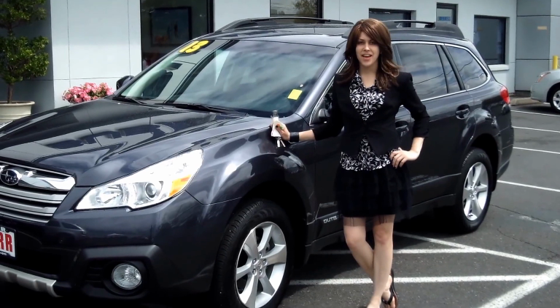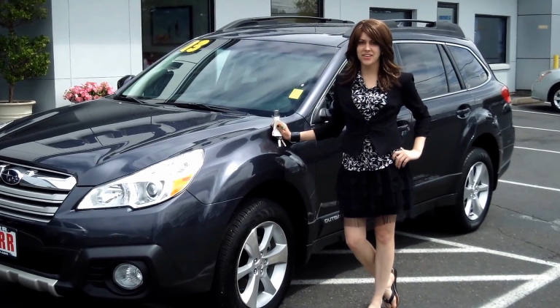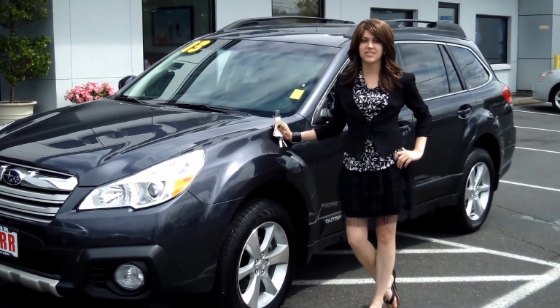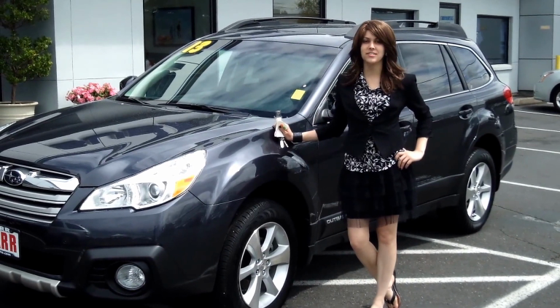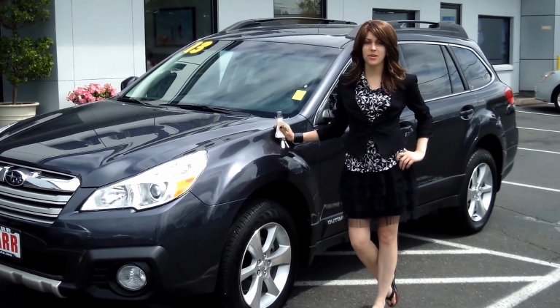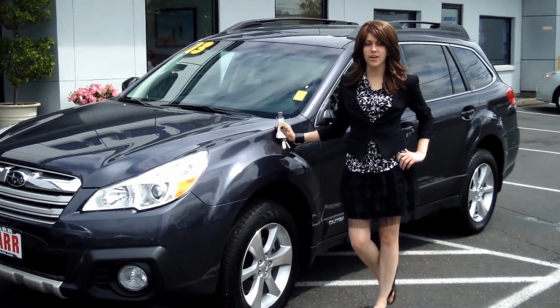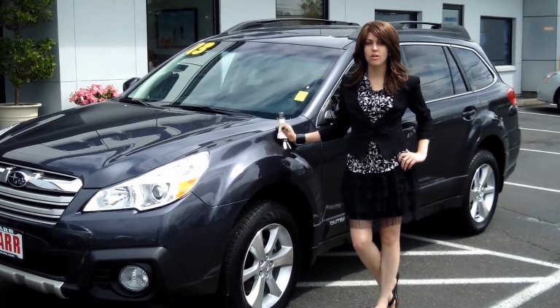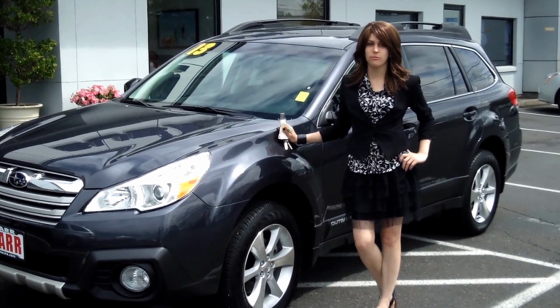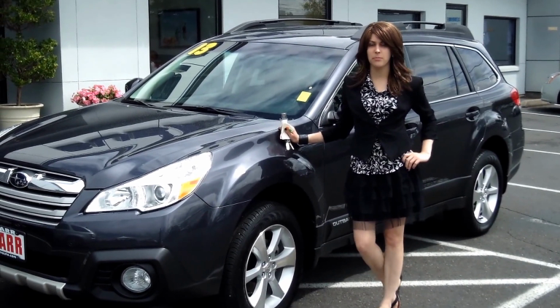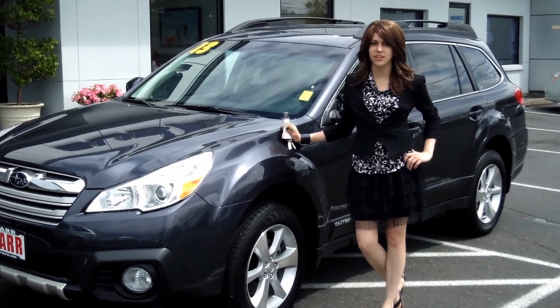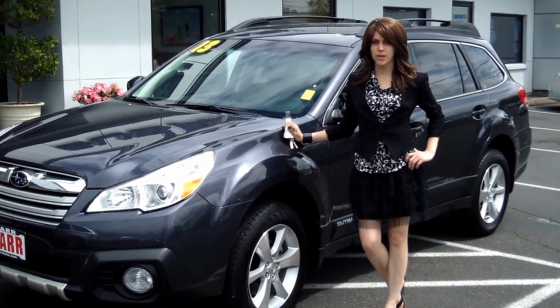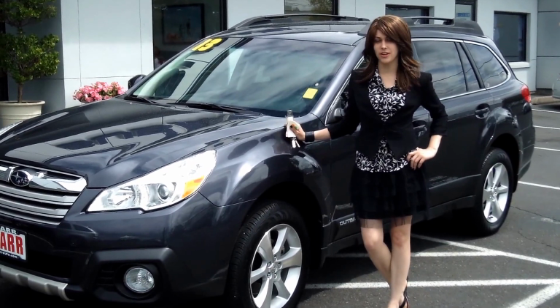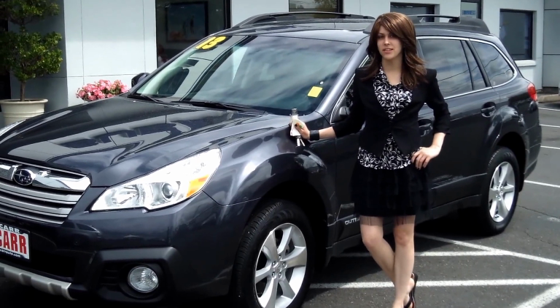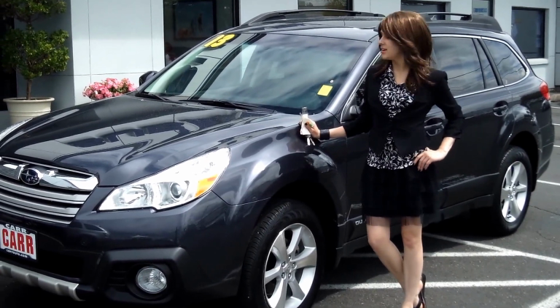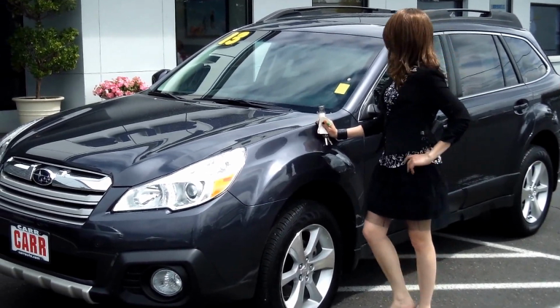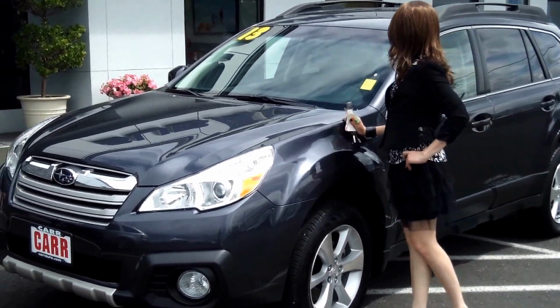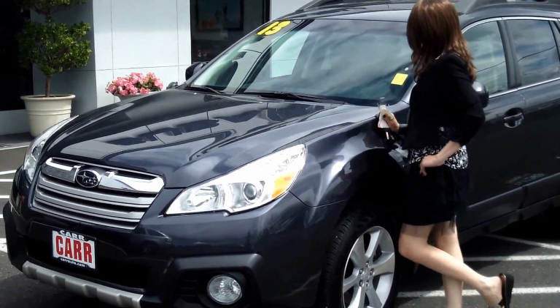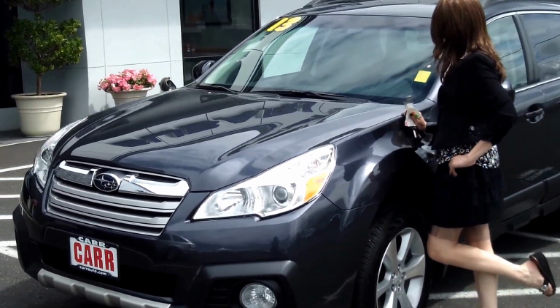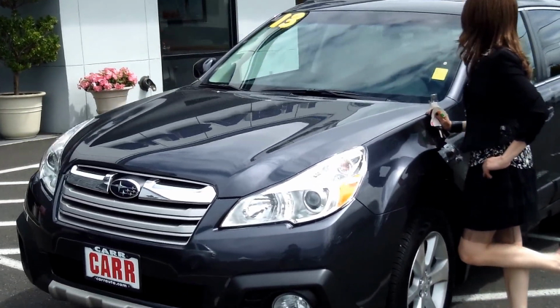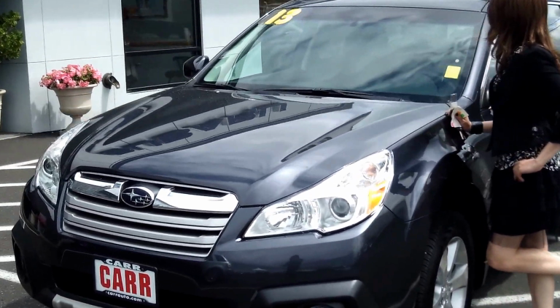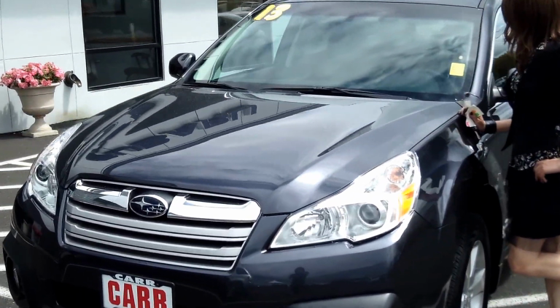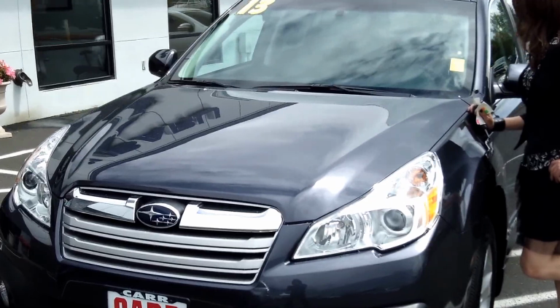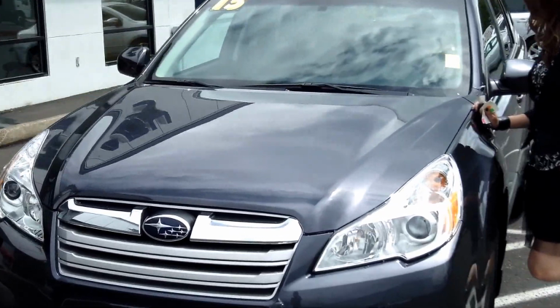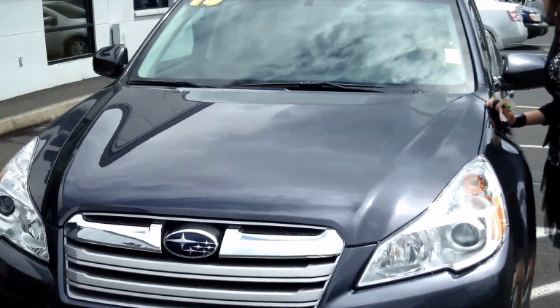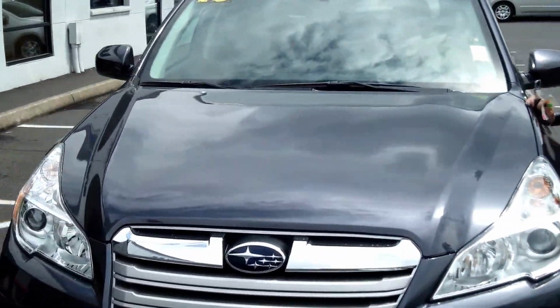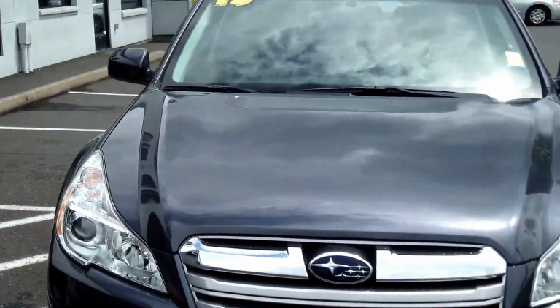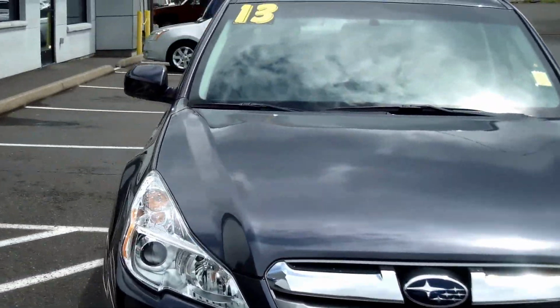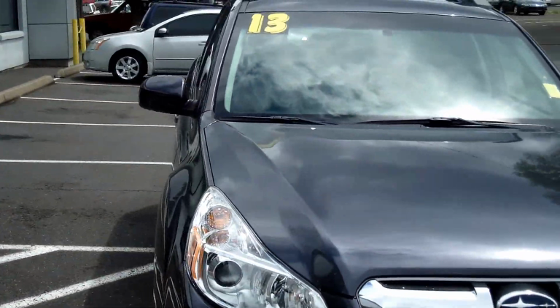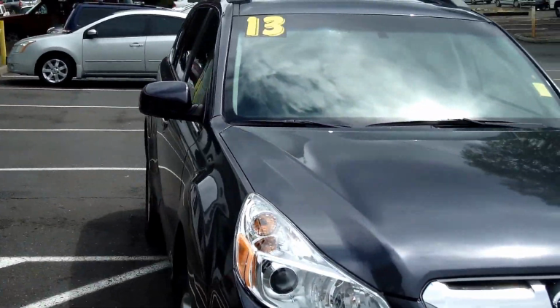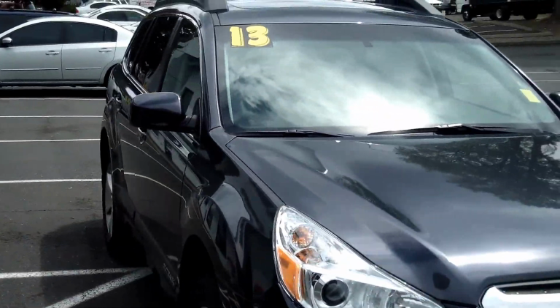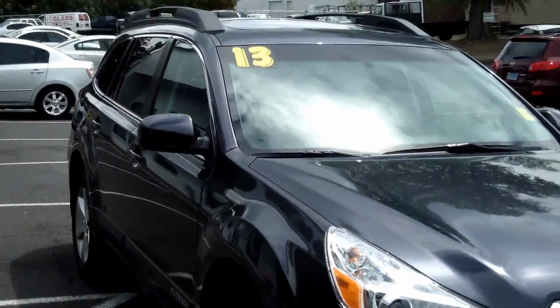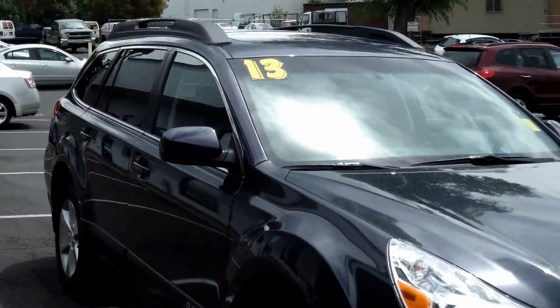Hey guys, this is Annalise. I am down here at Car Subaru in Beaverton. Thank you for clicking on that link. This is your virtual tour for a 2013 Subaru Outback, stock number RS1330.